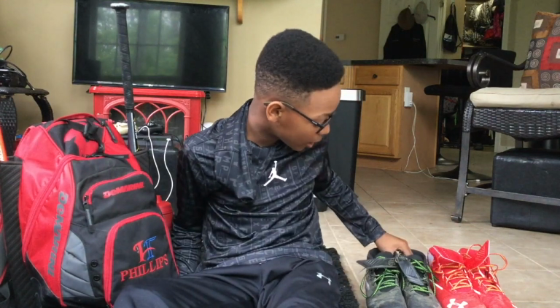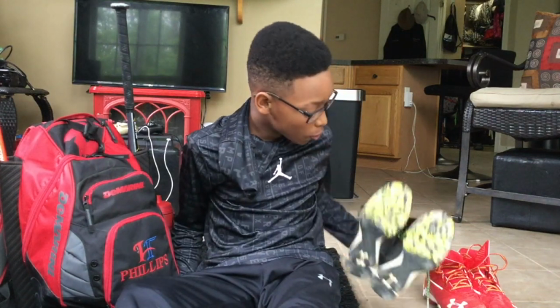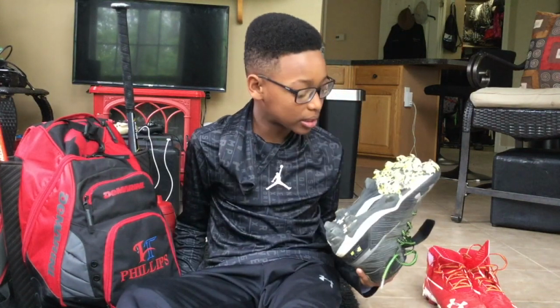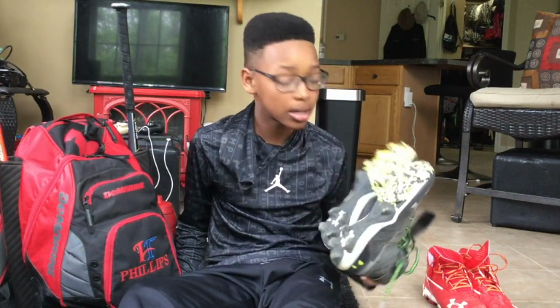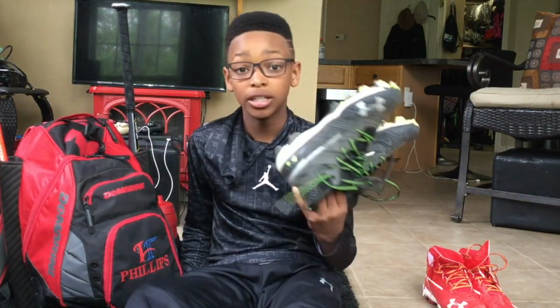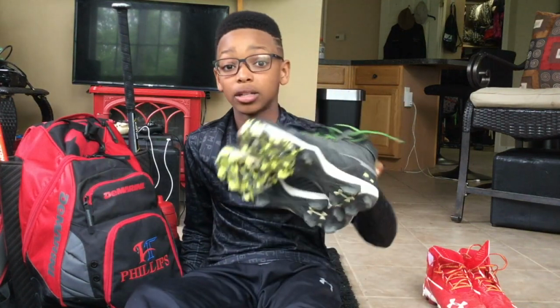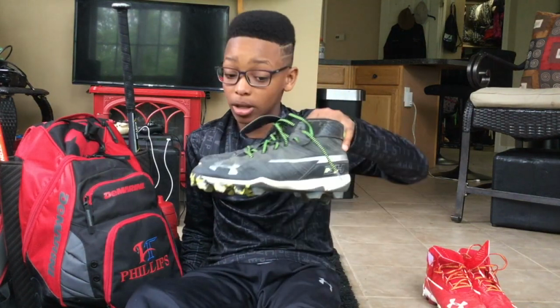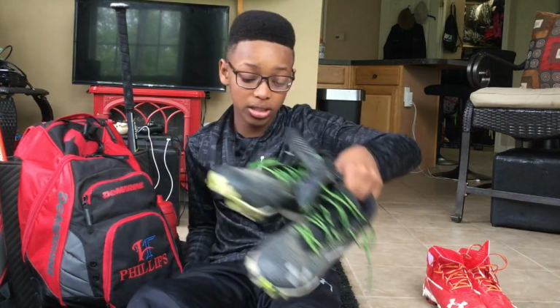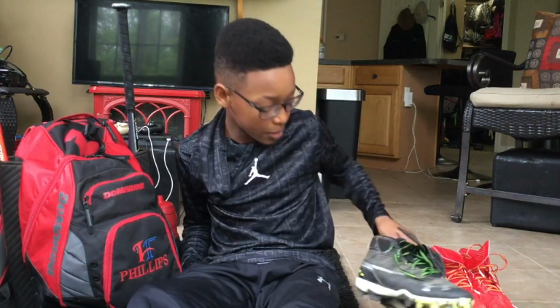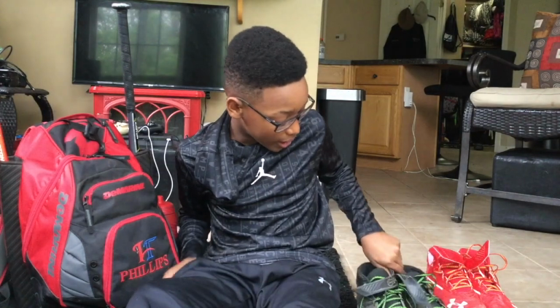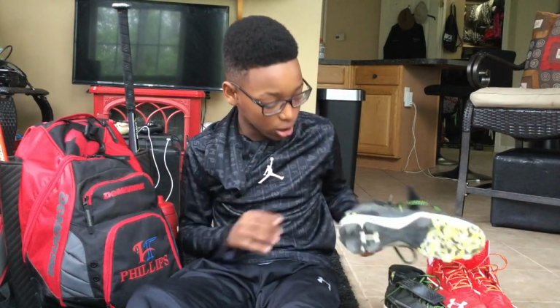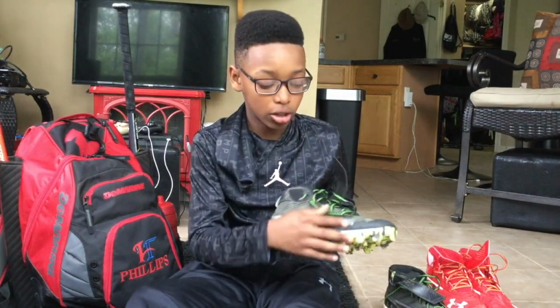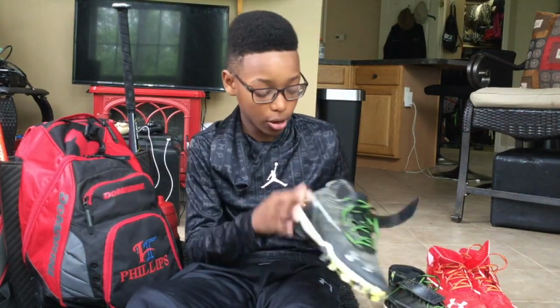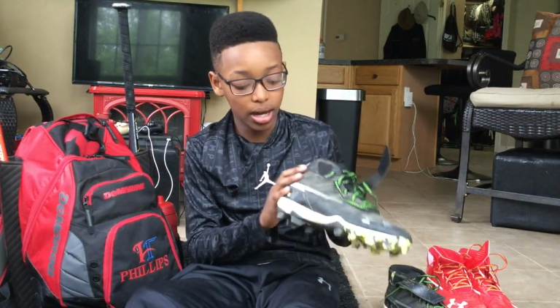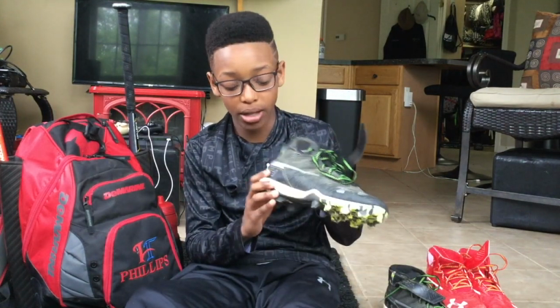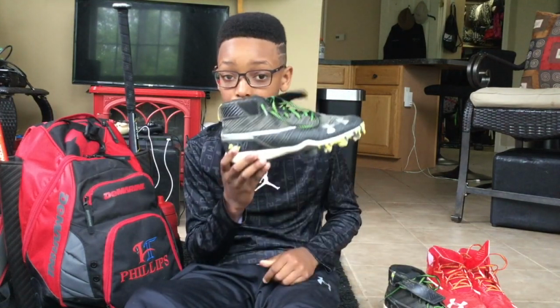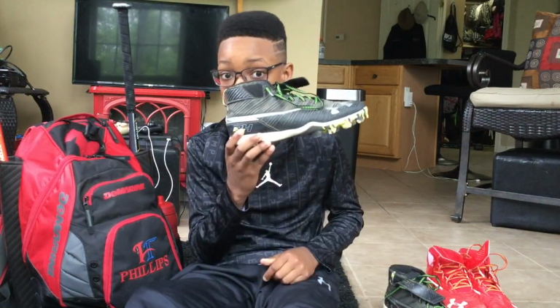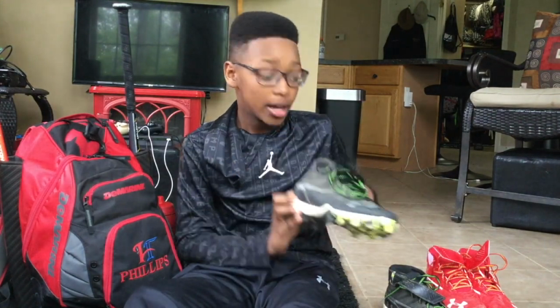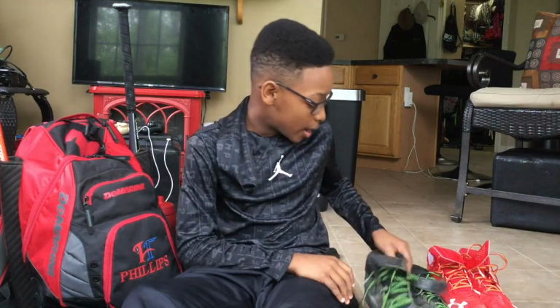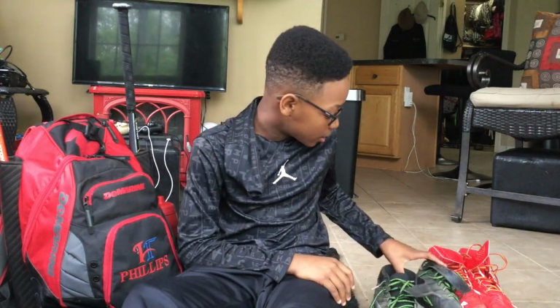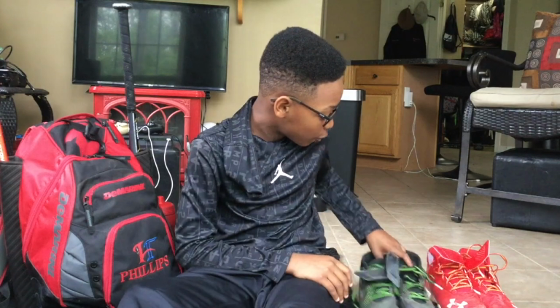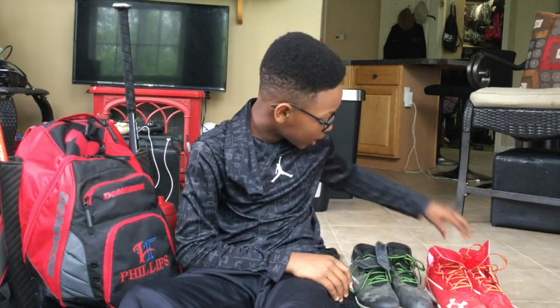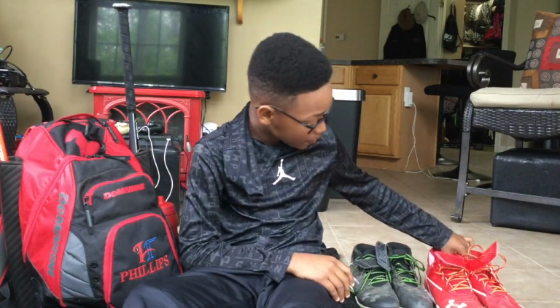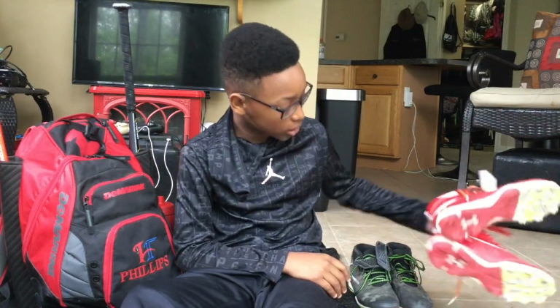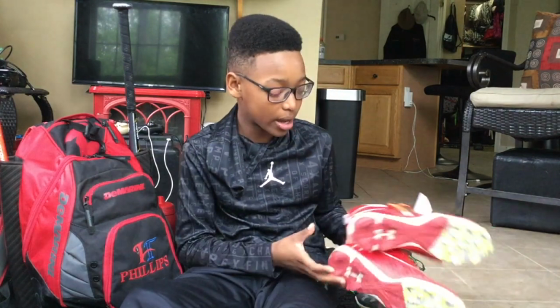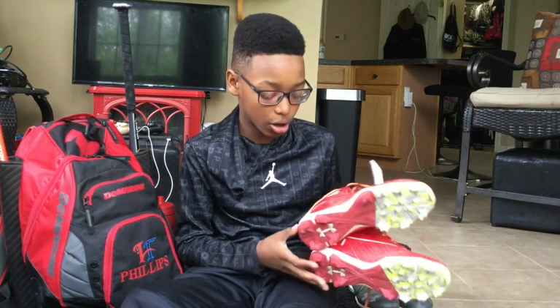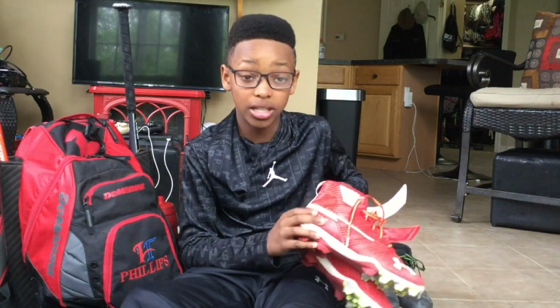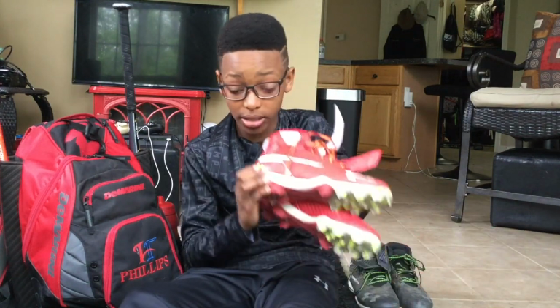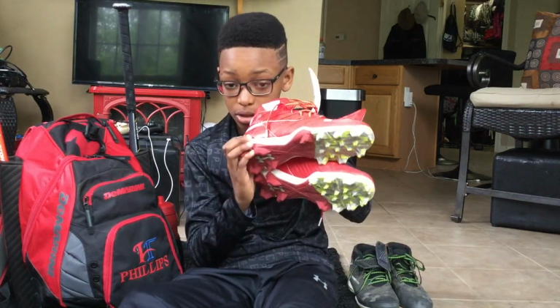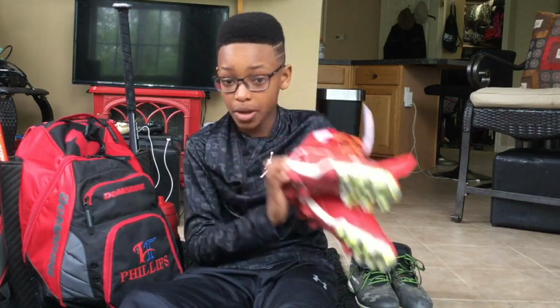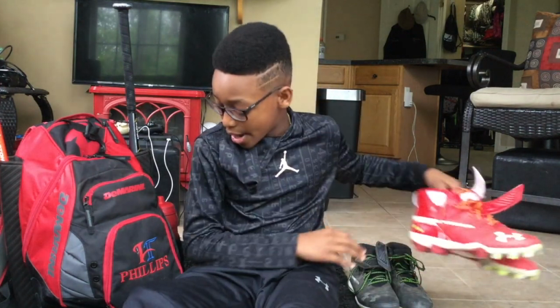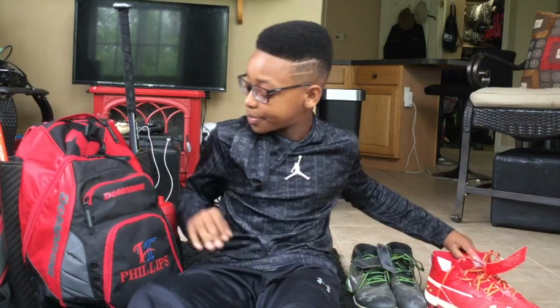These are my cleats for my little league team — they are the Under Armour high top Bryce Harpers. And the cleats for my select team are these red Under Armour high top Bryce Harpers.